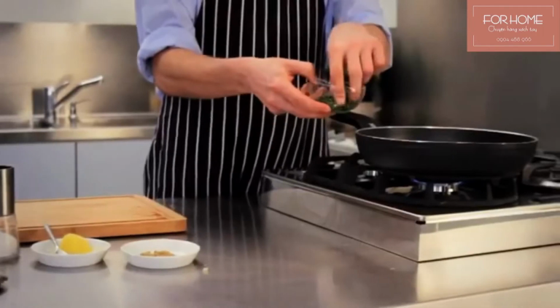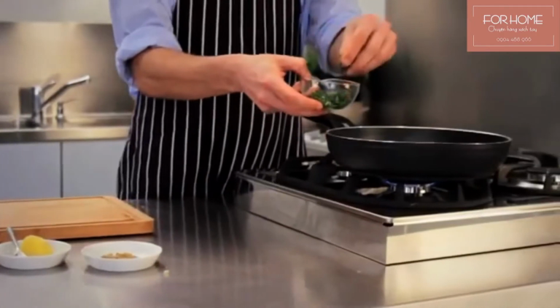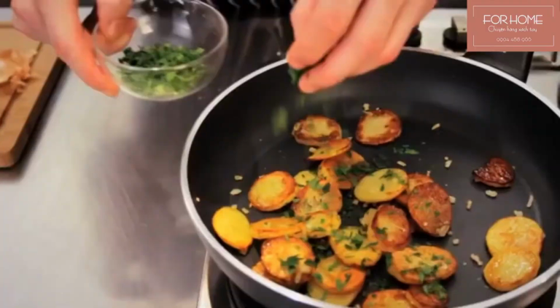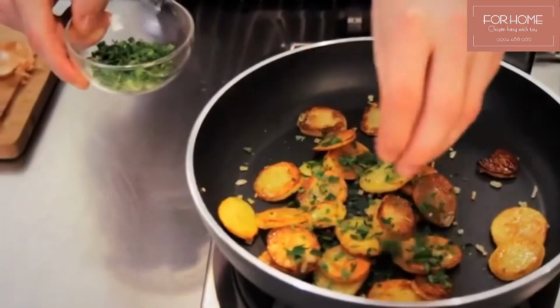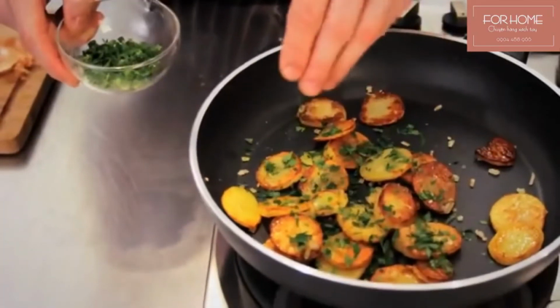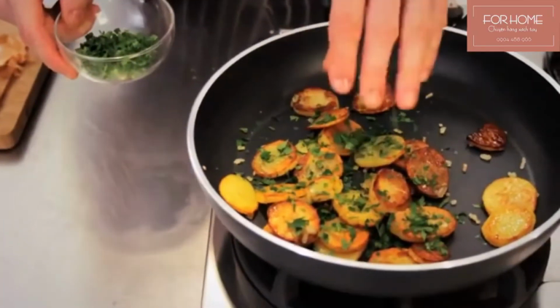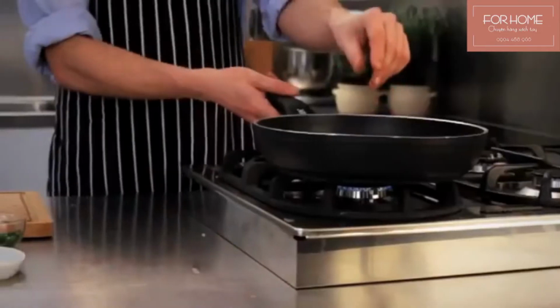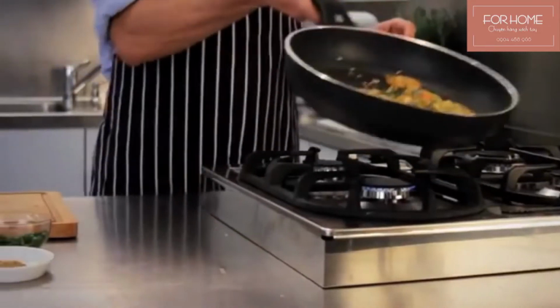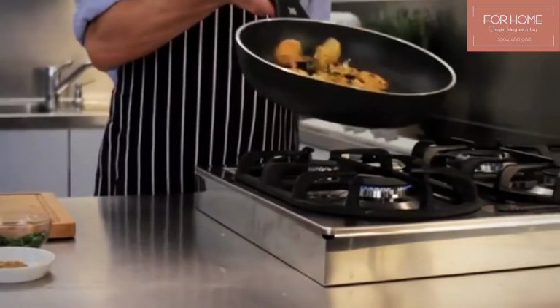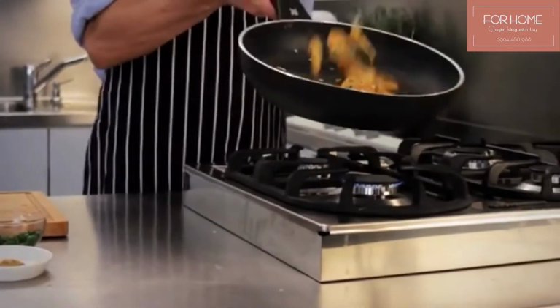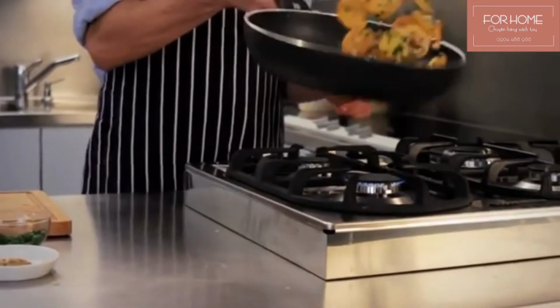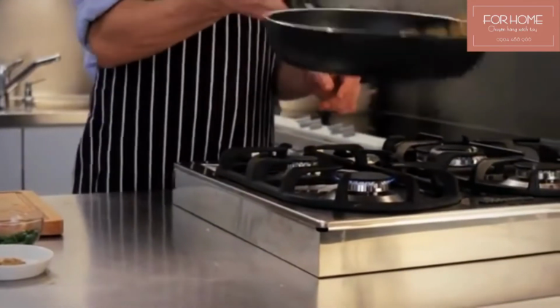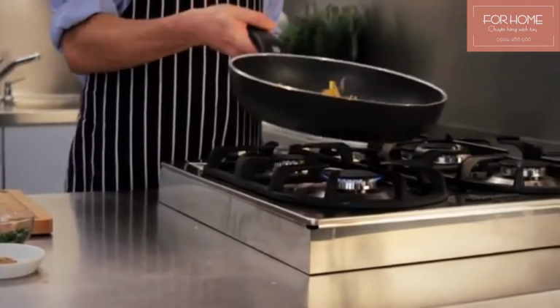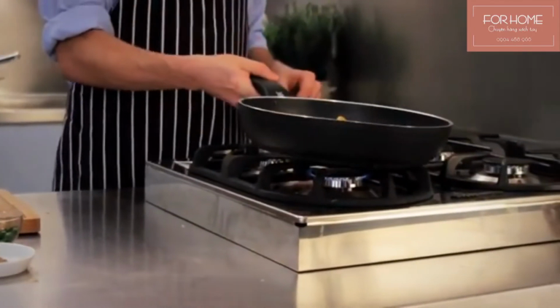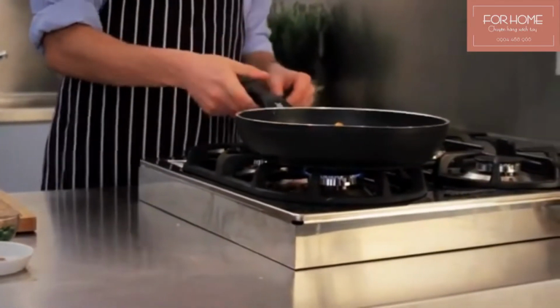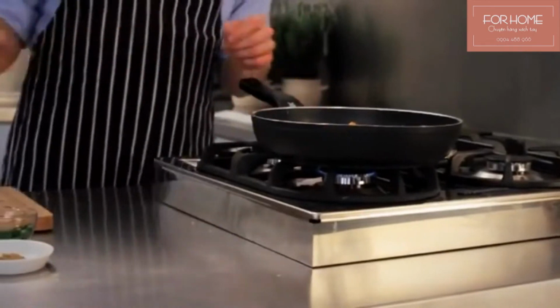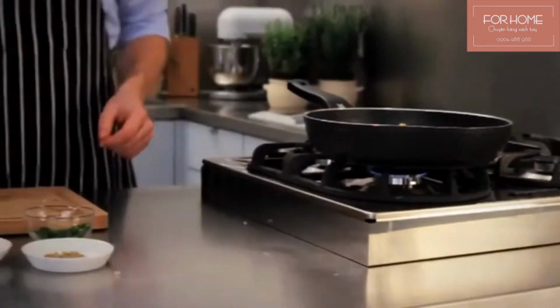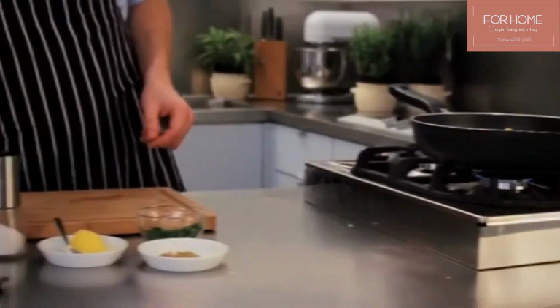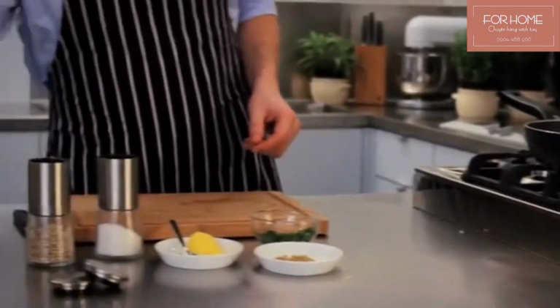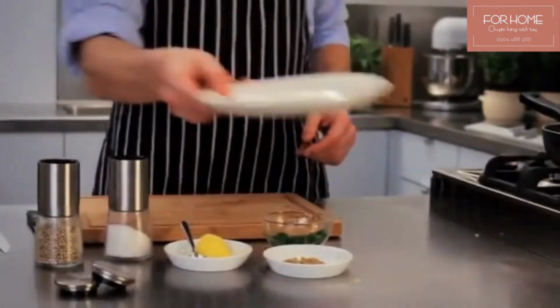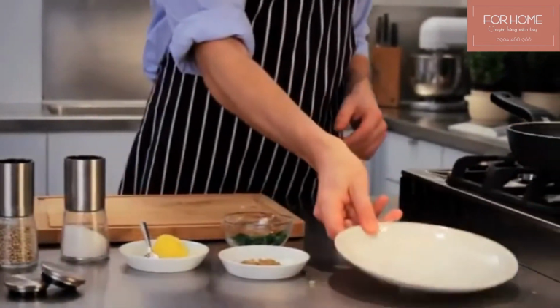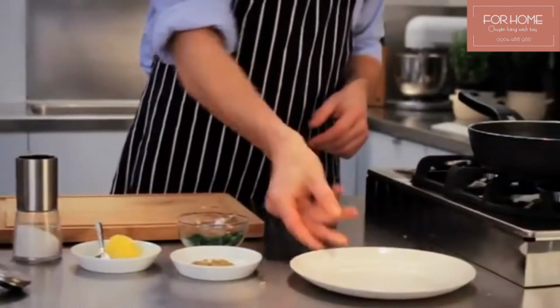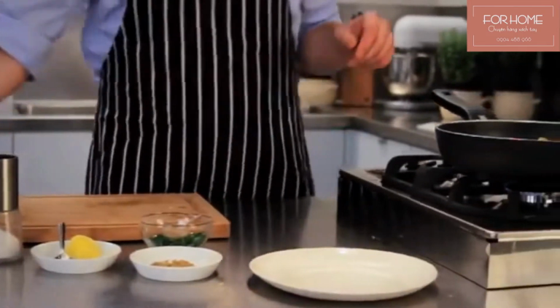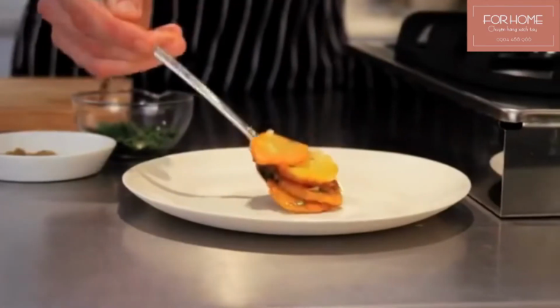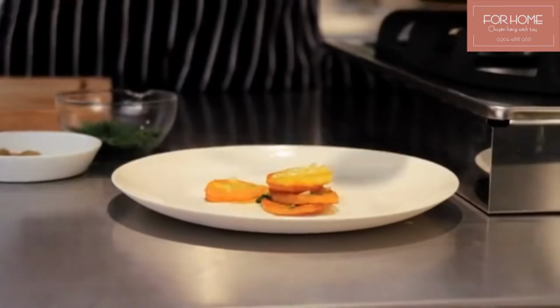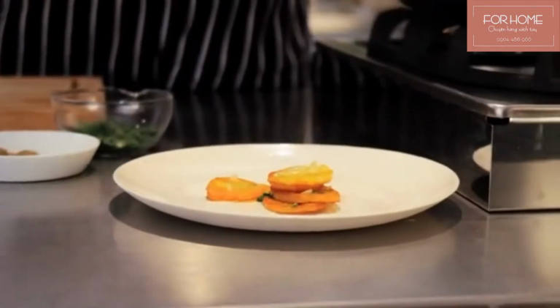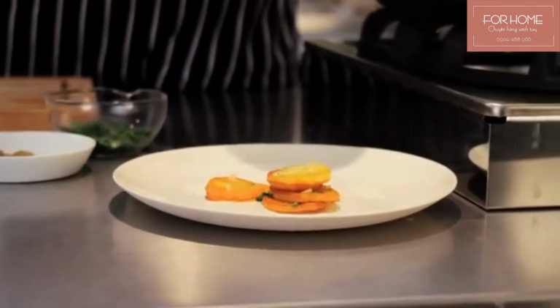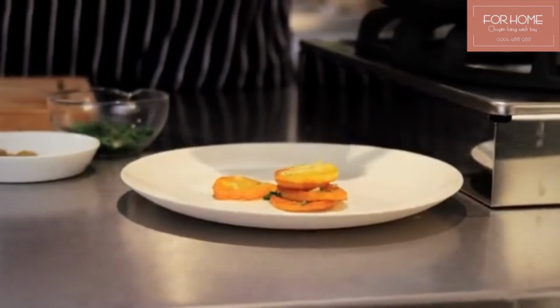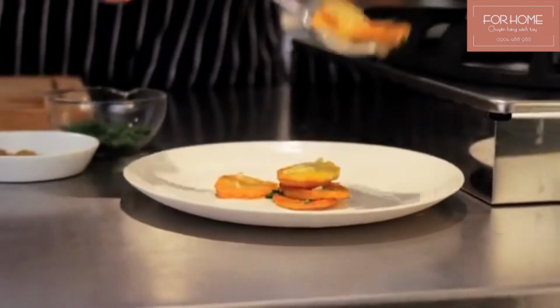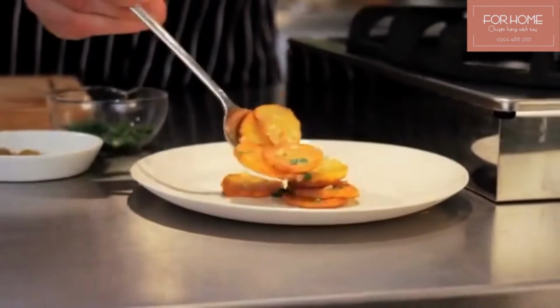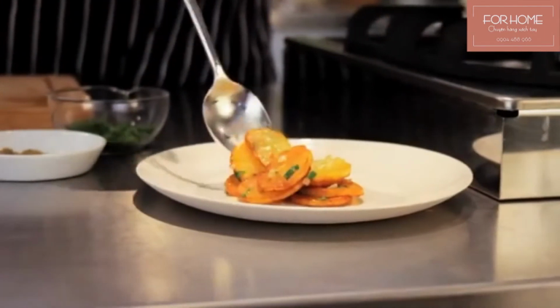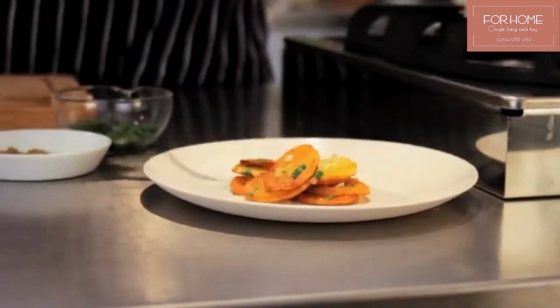Add some chopped parsley or chives and voilà, you have now created the perfect fried potatoes. You can serve them with some remoulade or thinly sliced boiled beef, but a schnitzel or juicy minute steak also goes well with the potatoes.